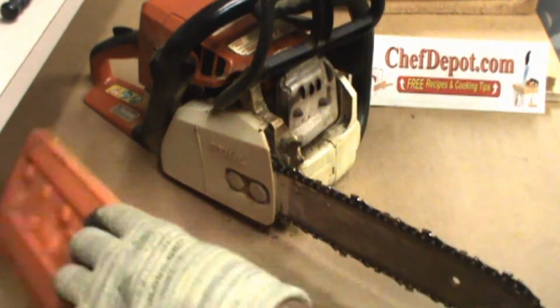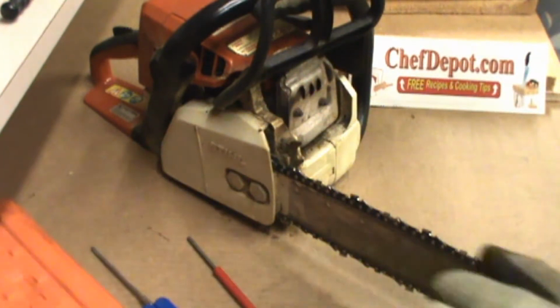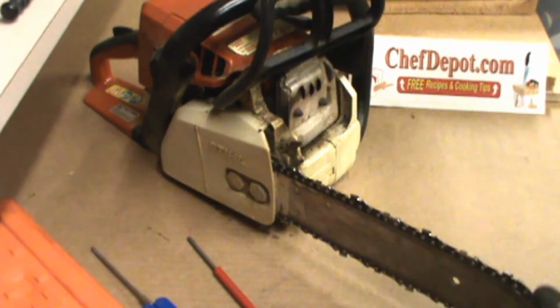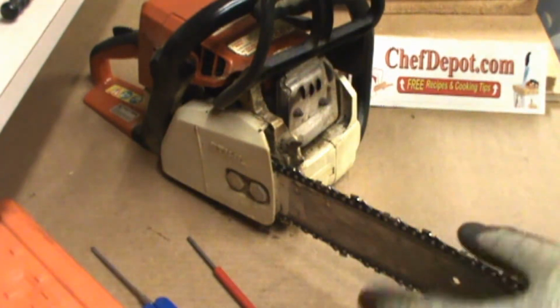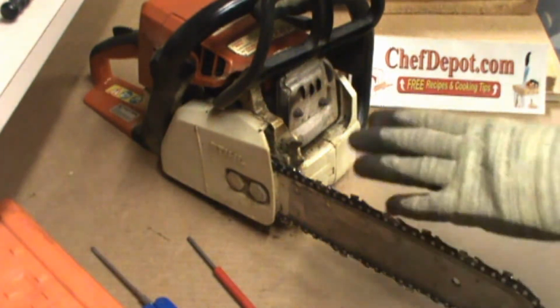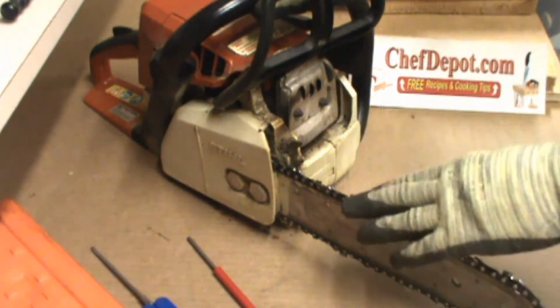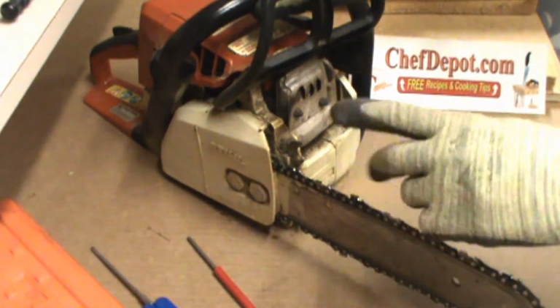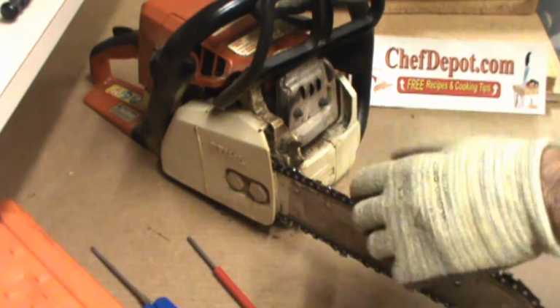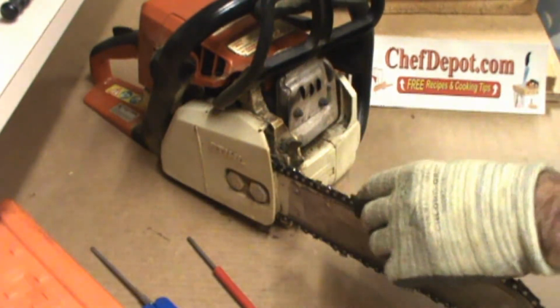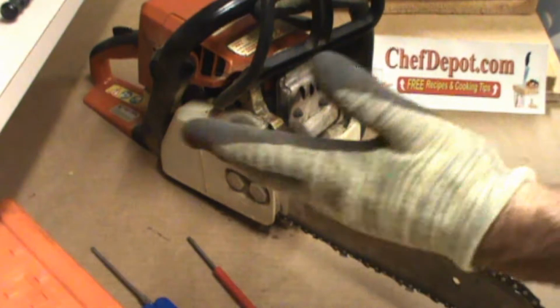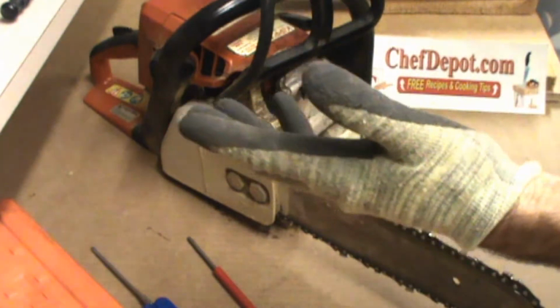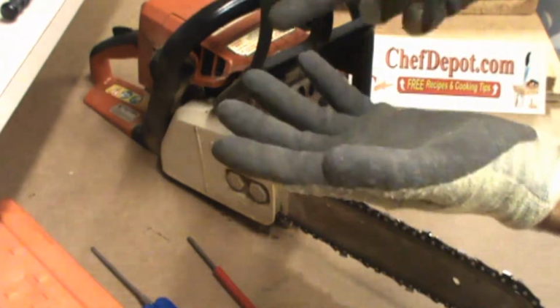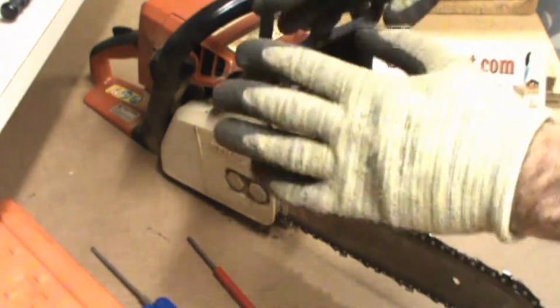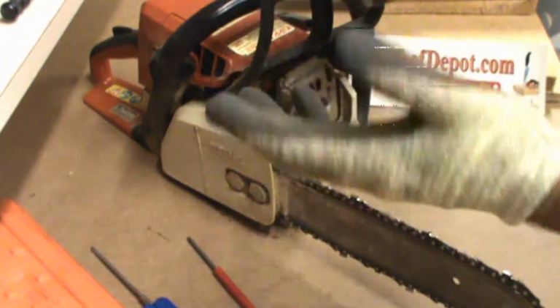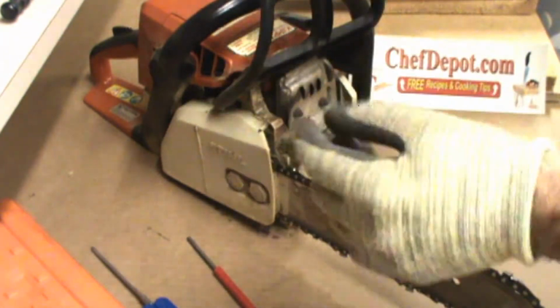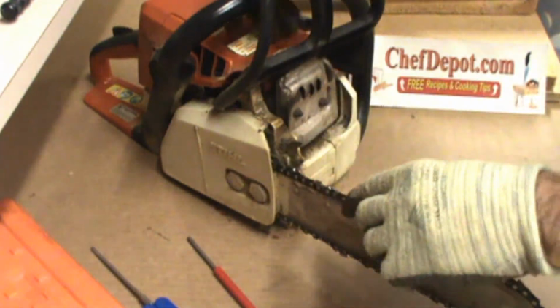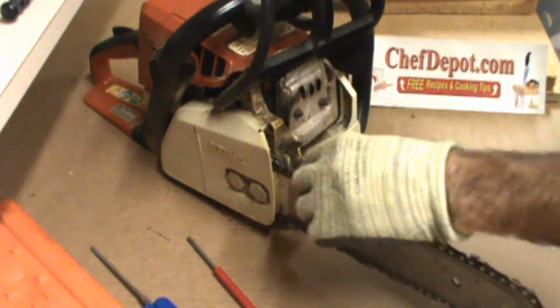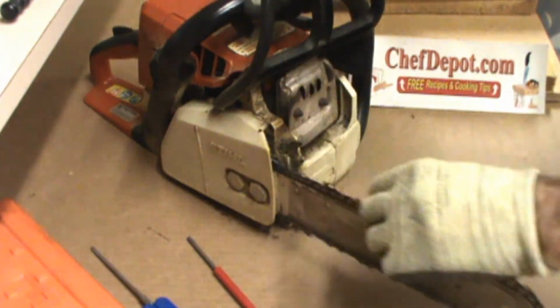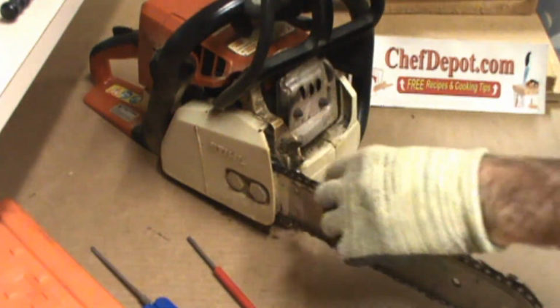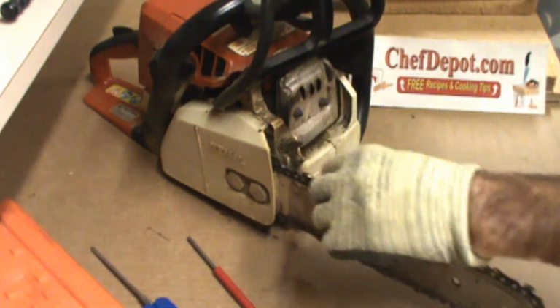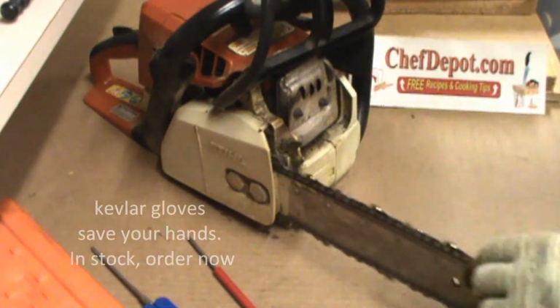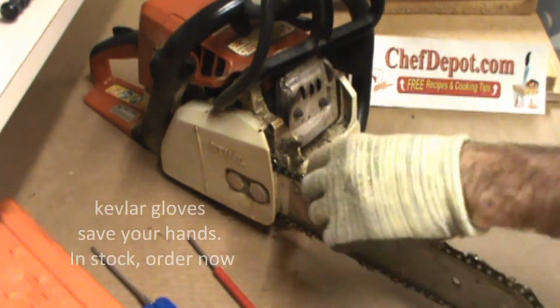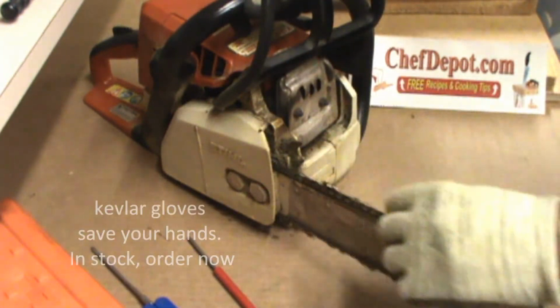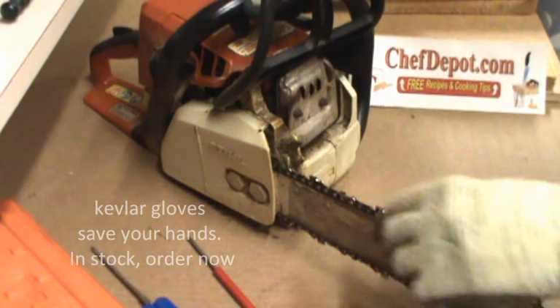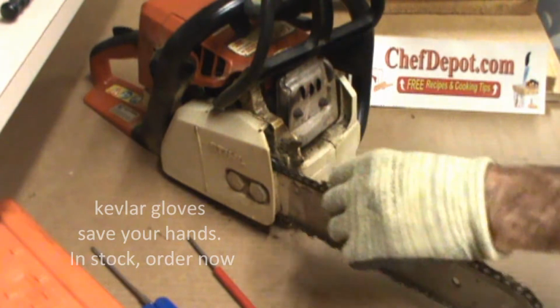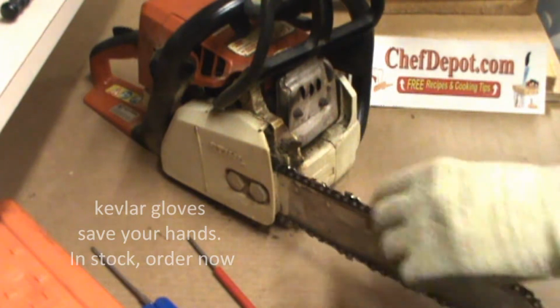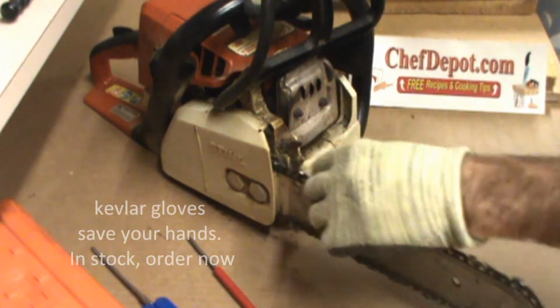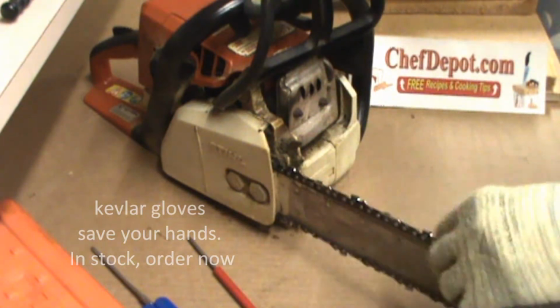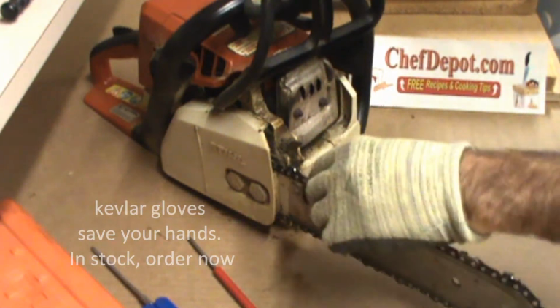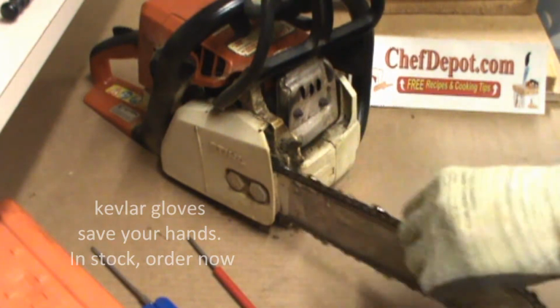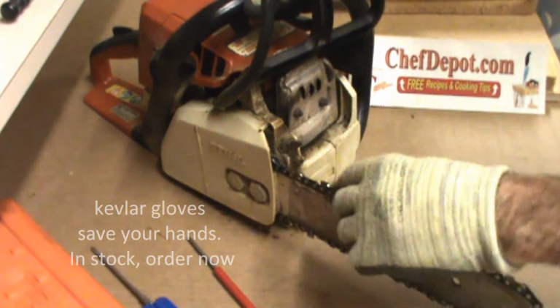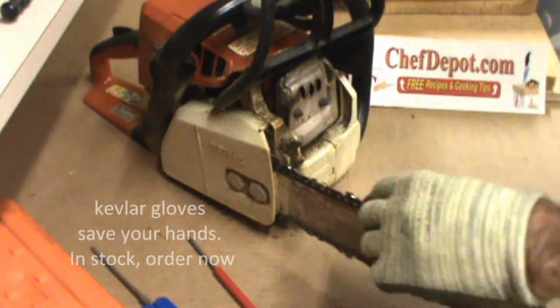So anyway, always keep the blade guard on. And when you take it off, Kevlar gloves — great idea. The blade's very sharp. They do get dull quick with hardwoods.